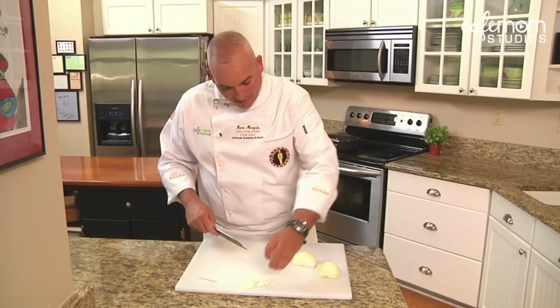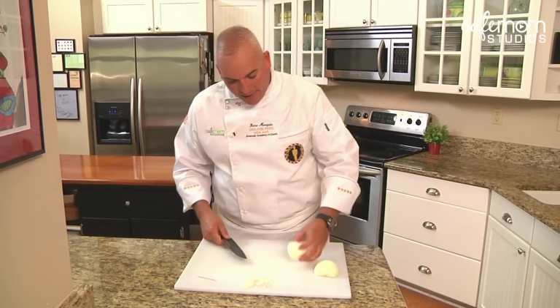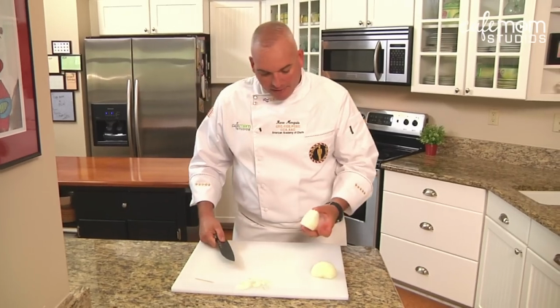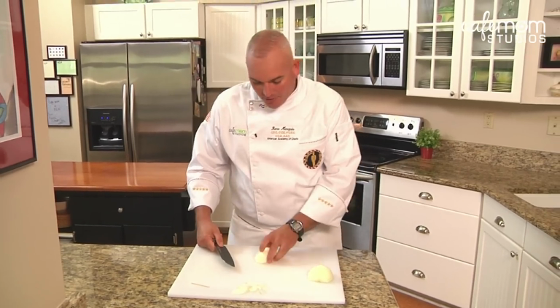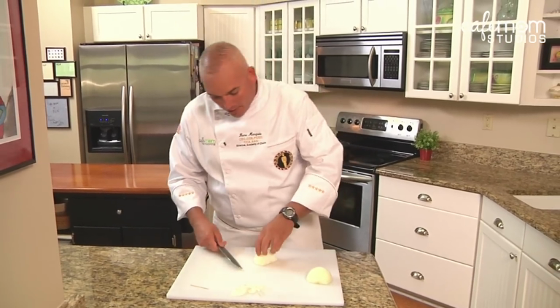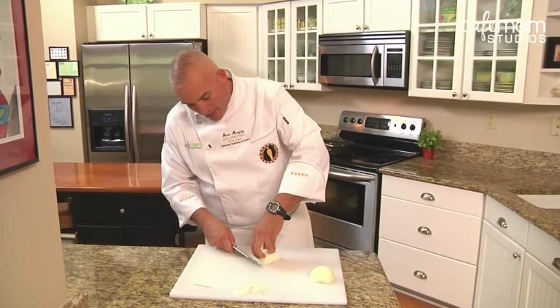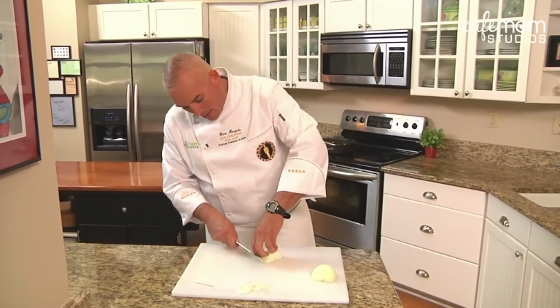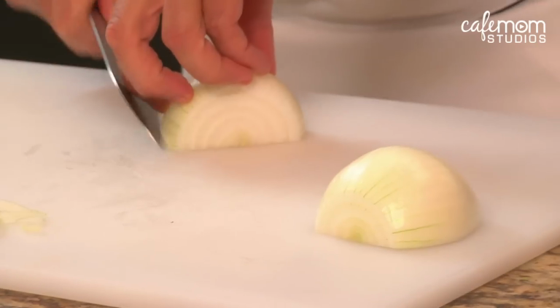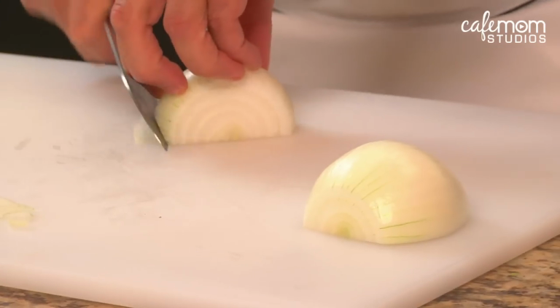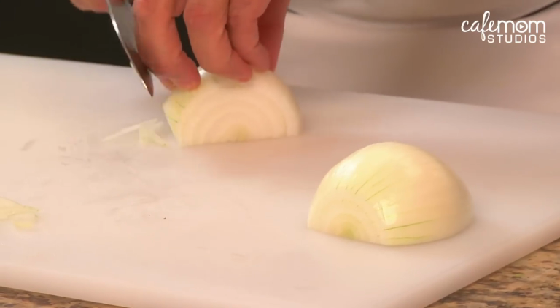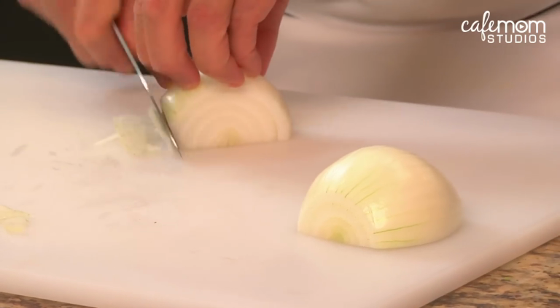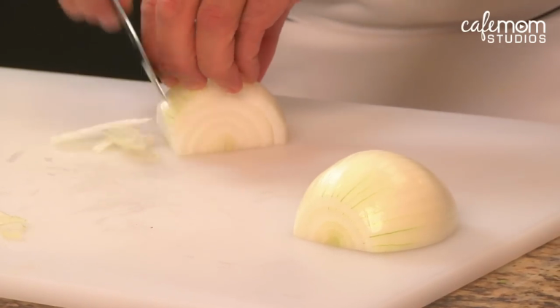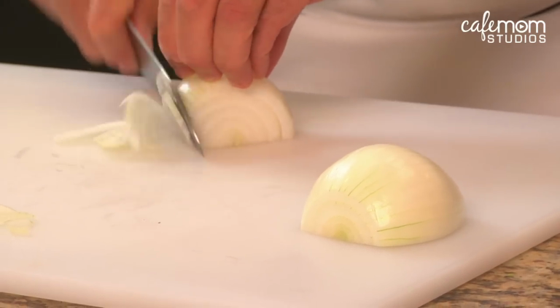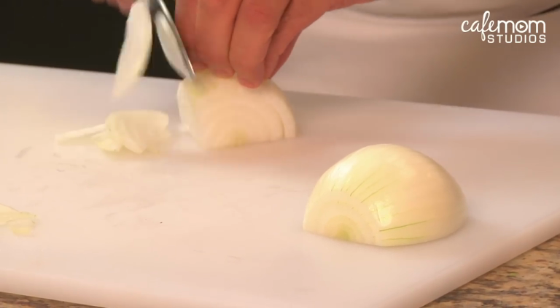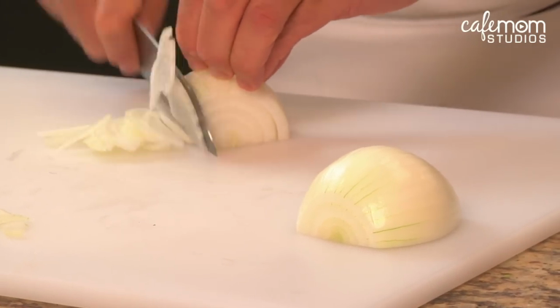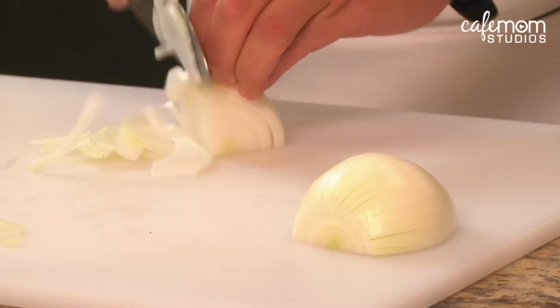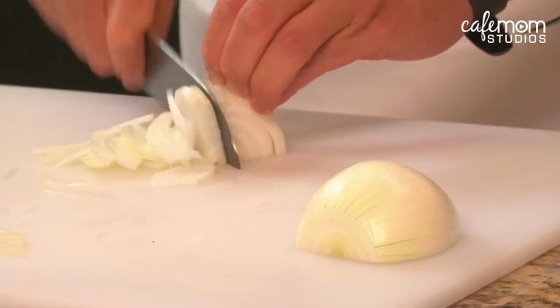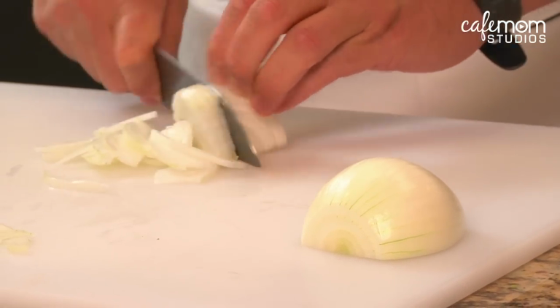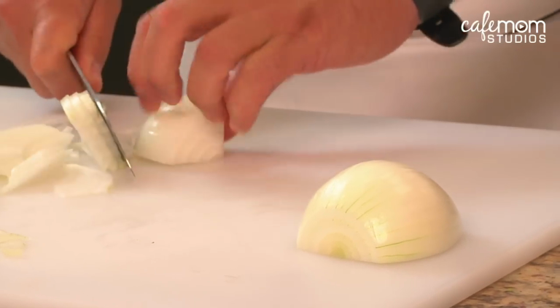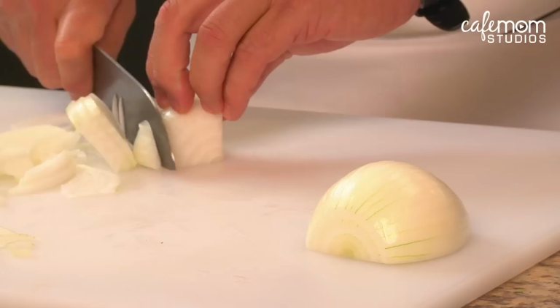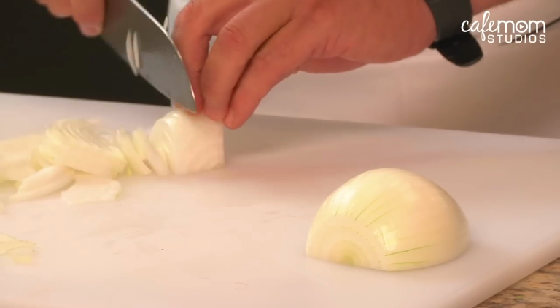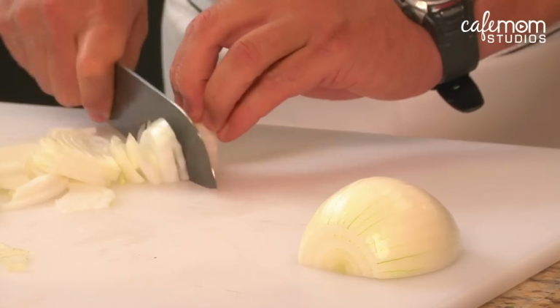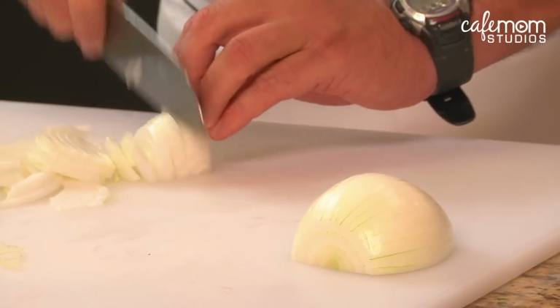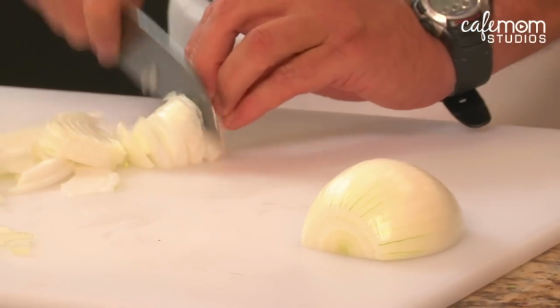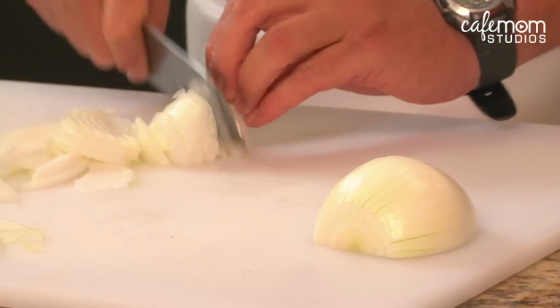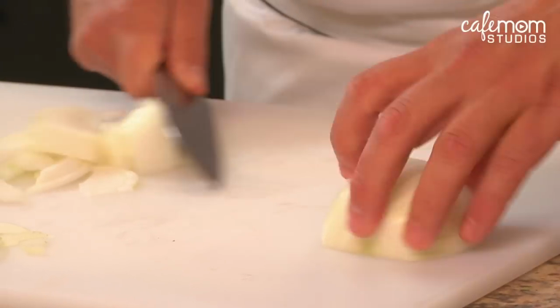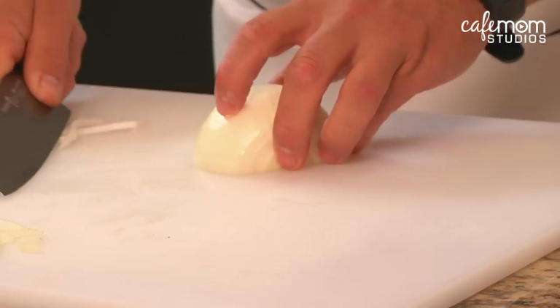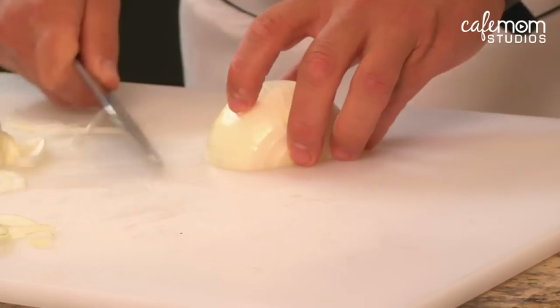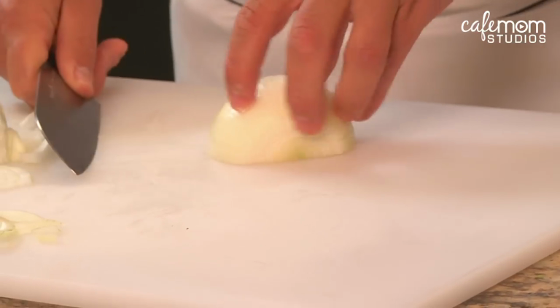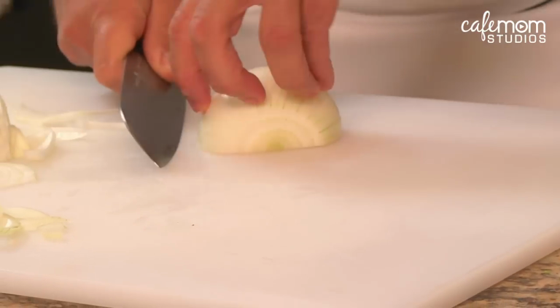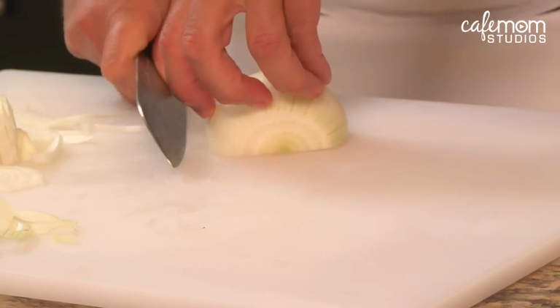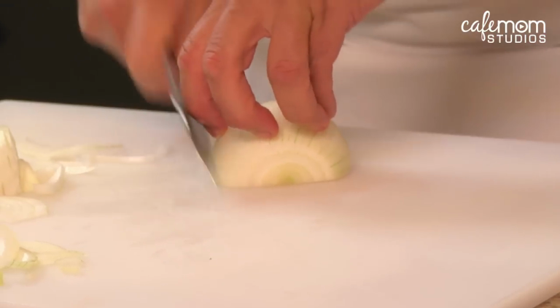The technique I like to use is the bear claw technique. You just put your knife on the tip of the blade like that, and then when you get halfway through the onion, you turn it over. And at combat speed, it looks something like this.